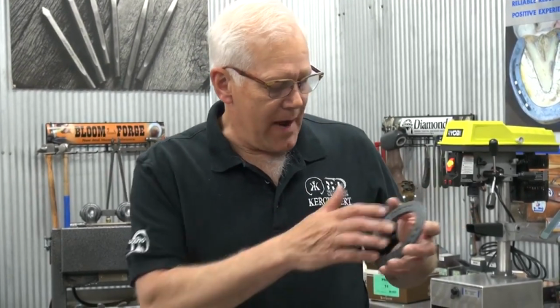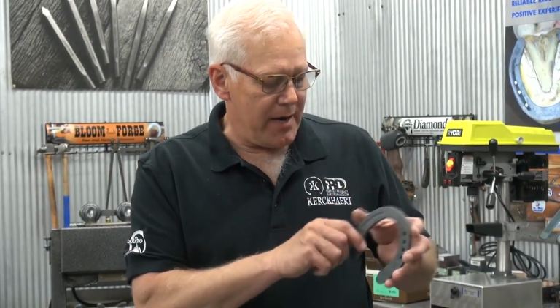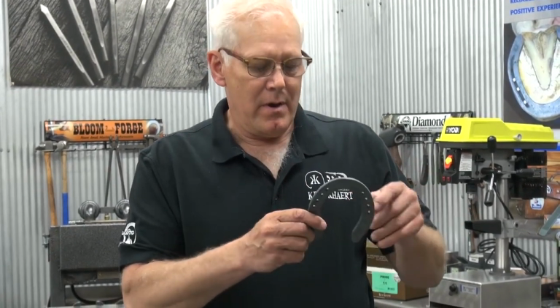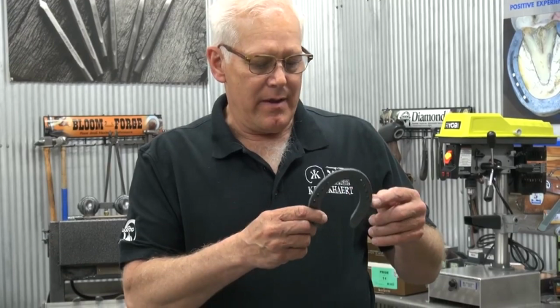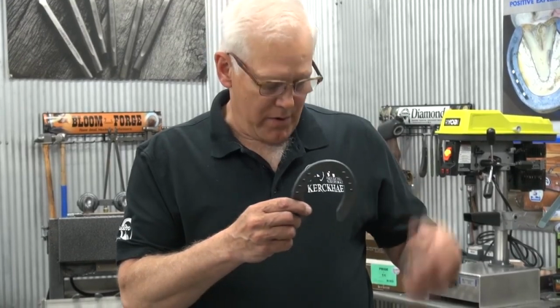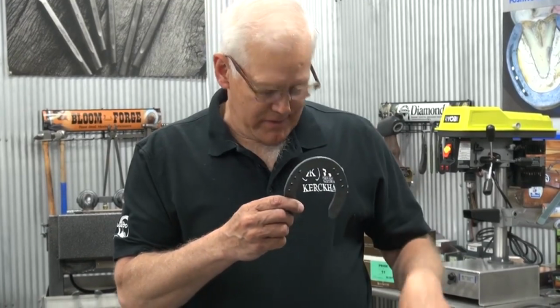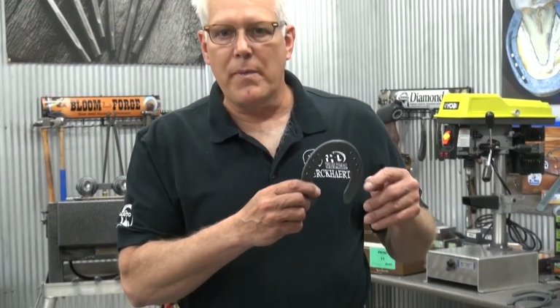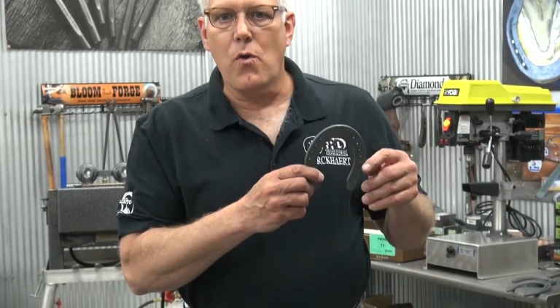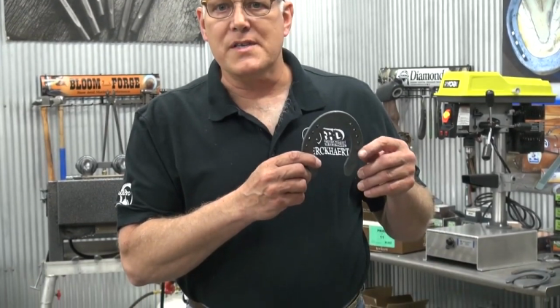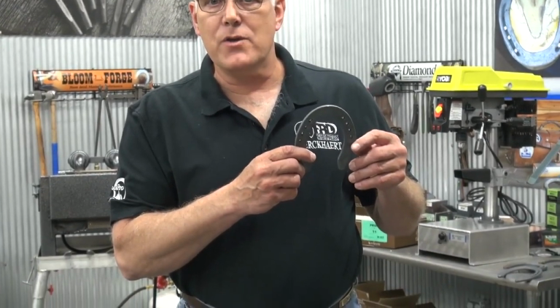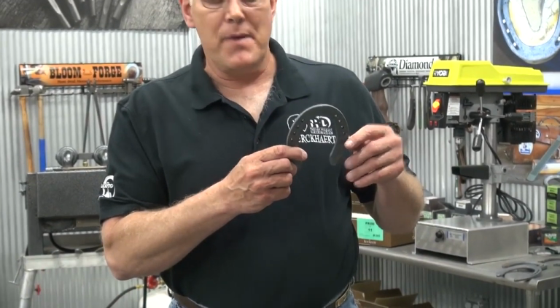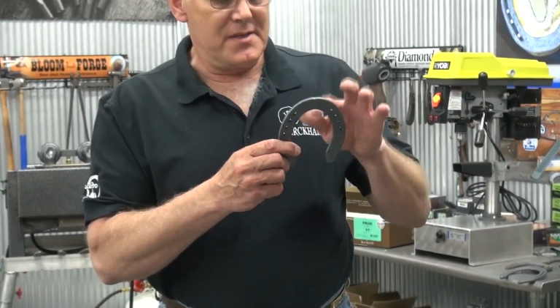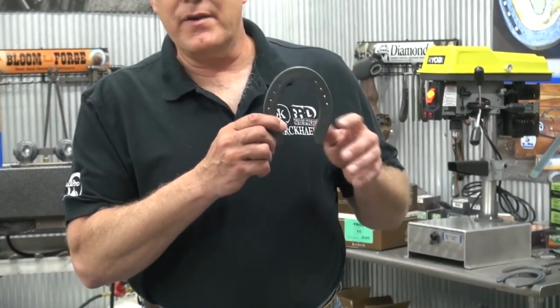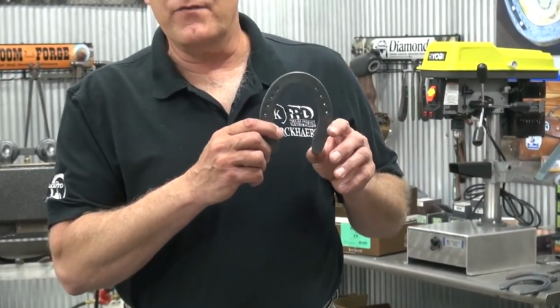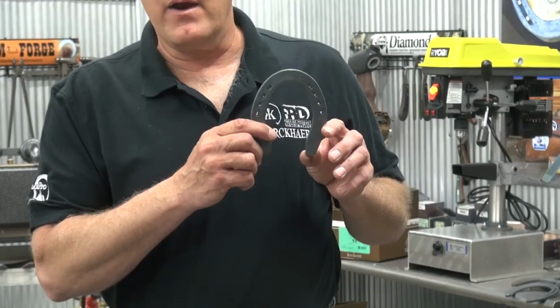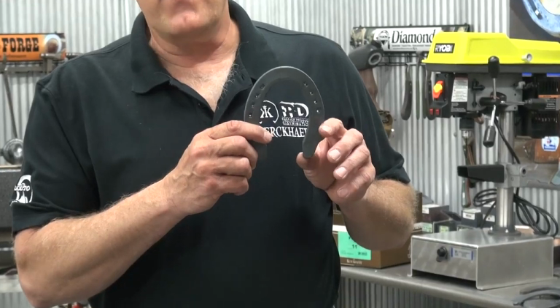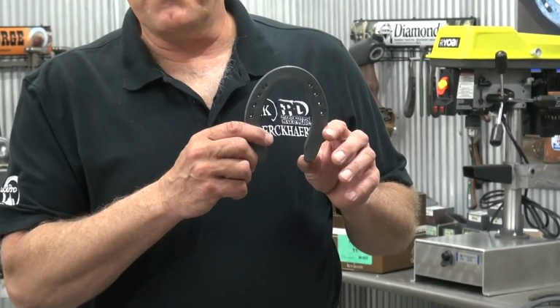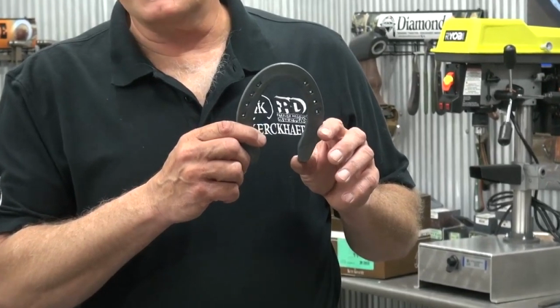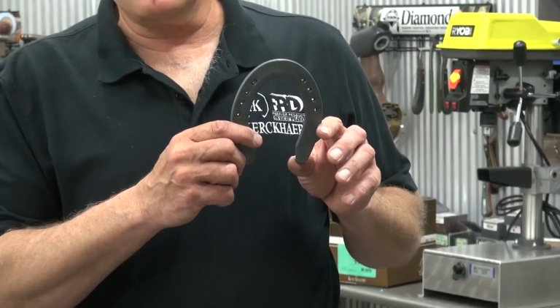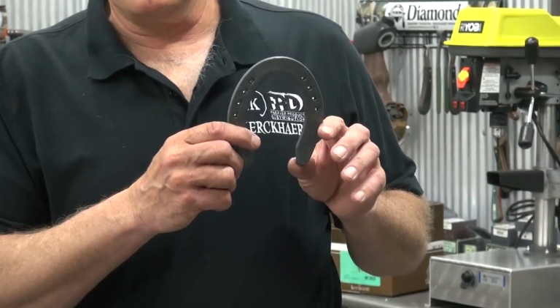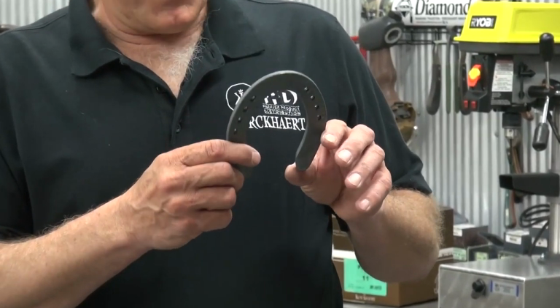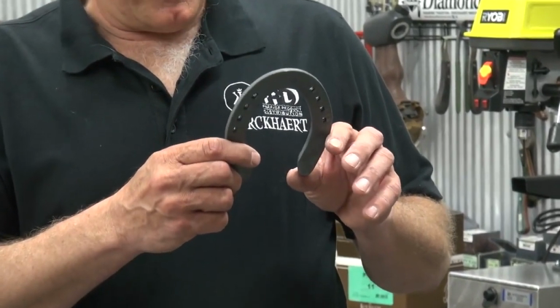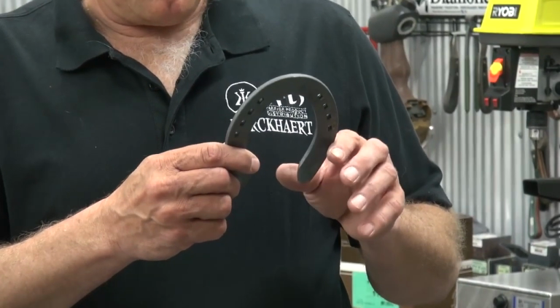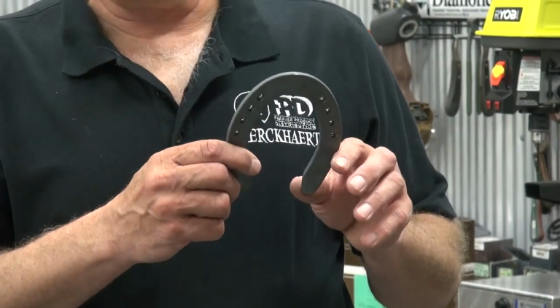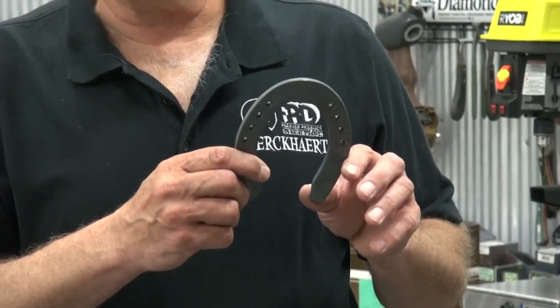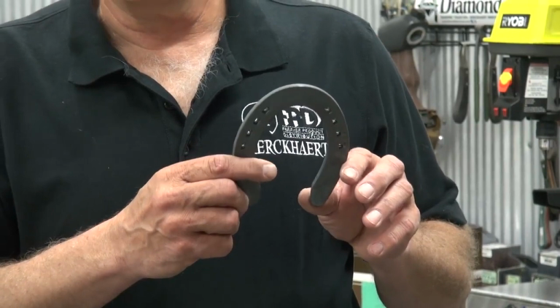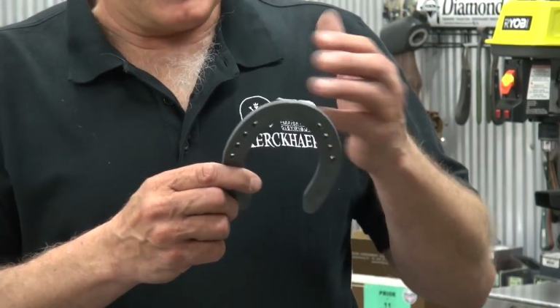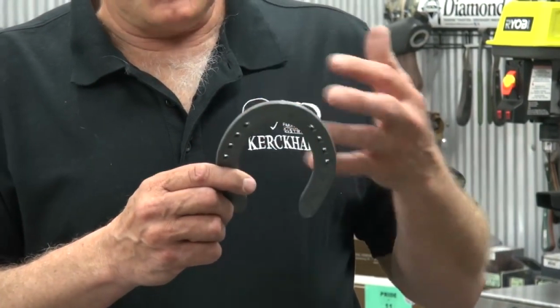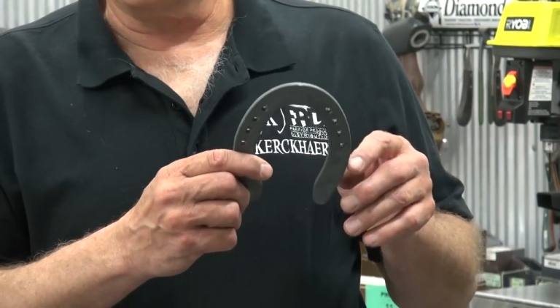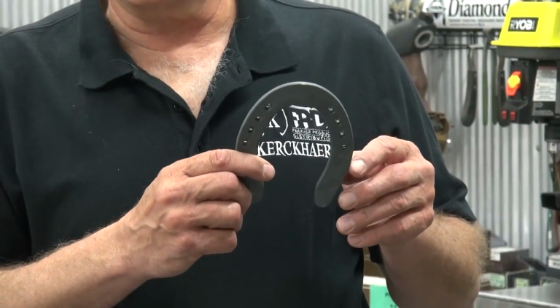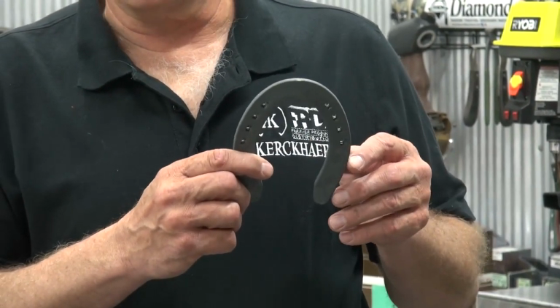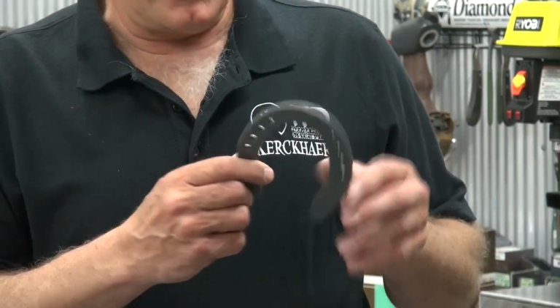It has a nice shape — the quarter by three-quarter is a standard shape, but this is a definite hind foot pattern. It falls into place and doesn't take much modification, but you've got enough material there that you can do things to it.